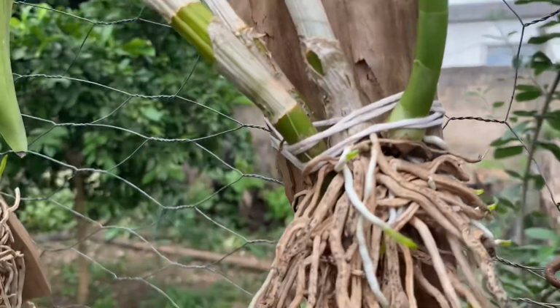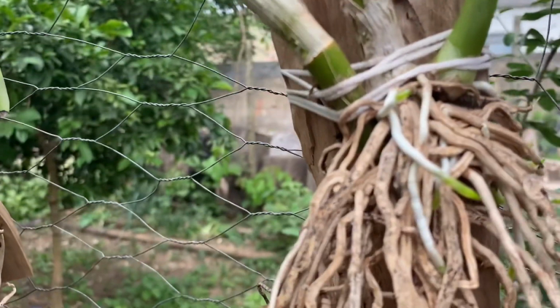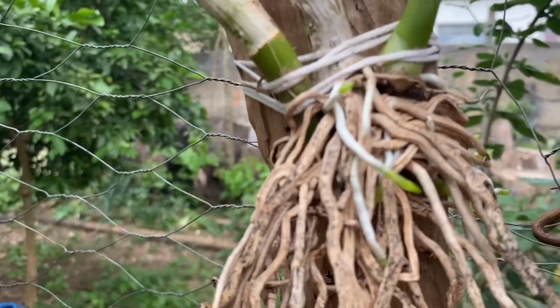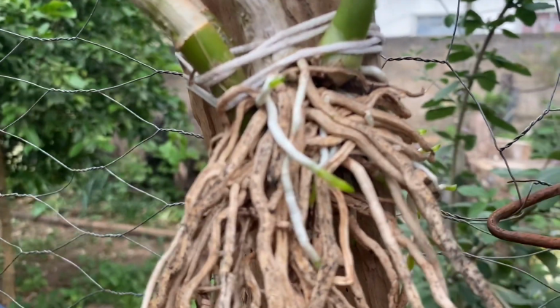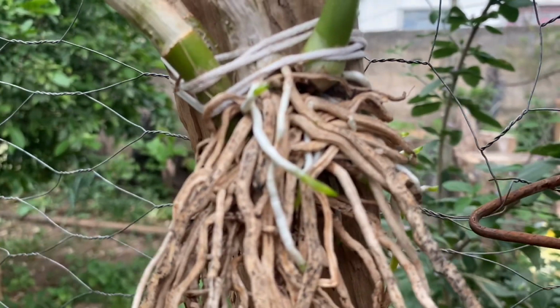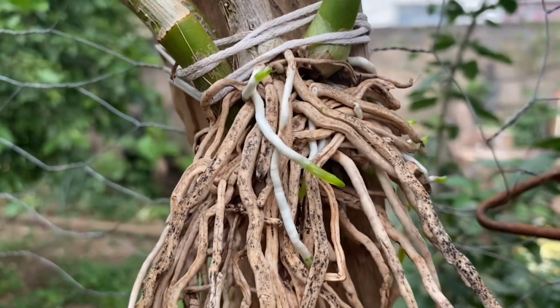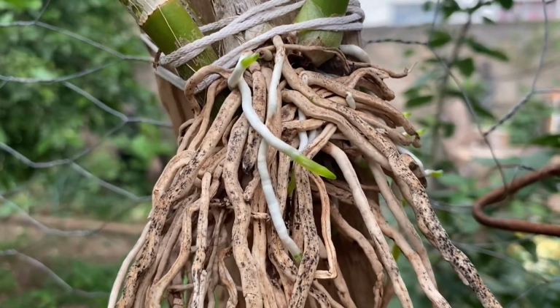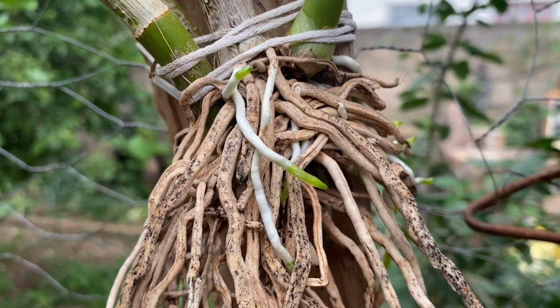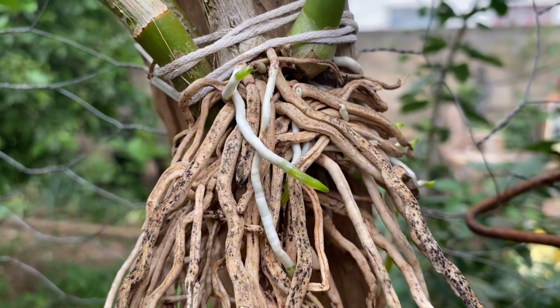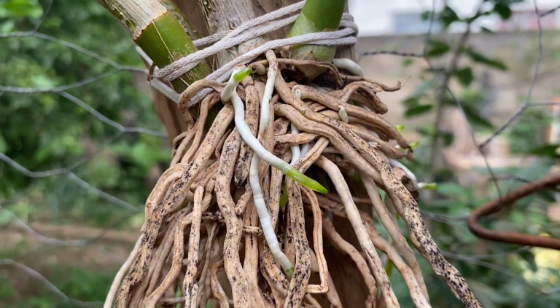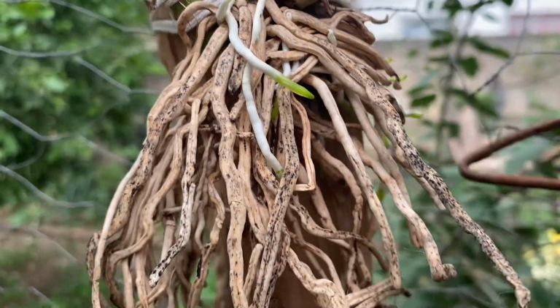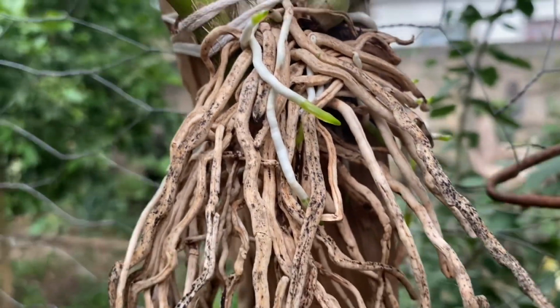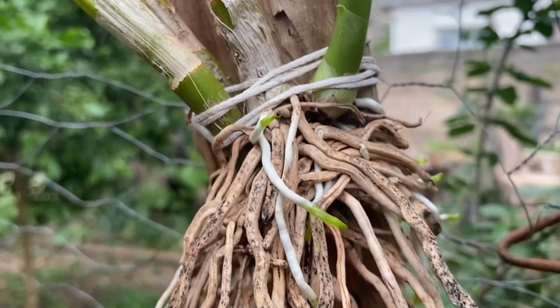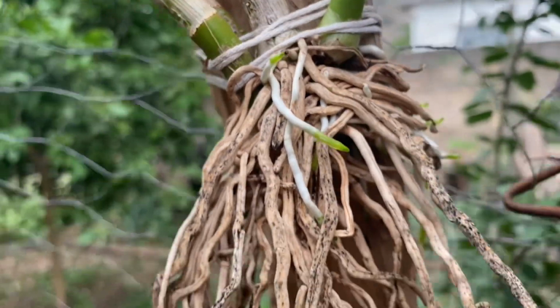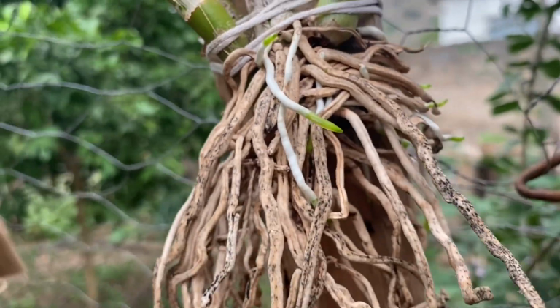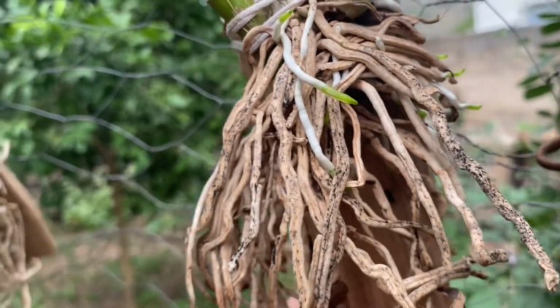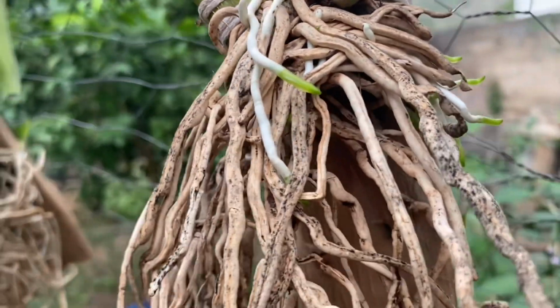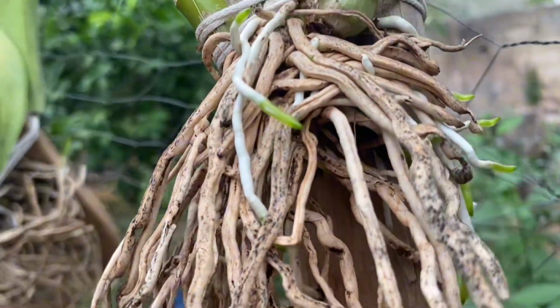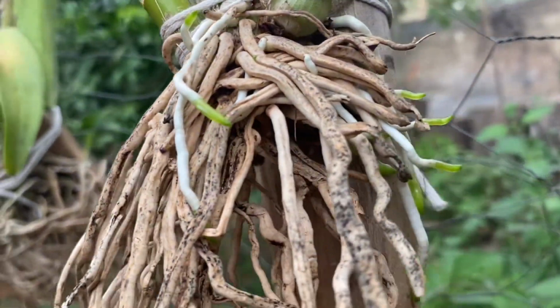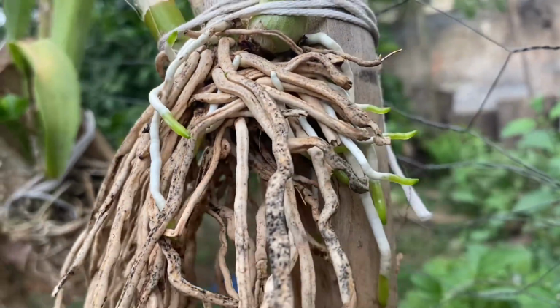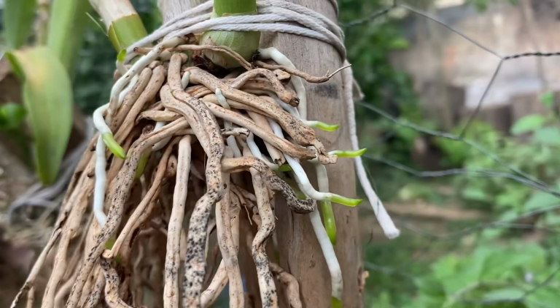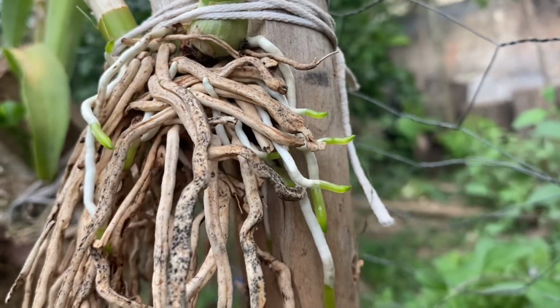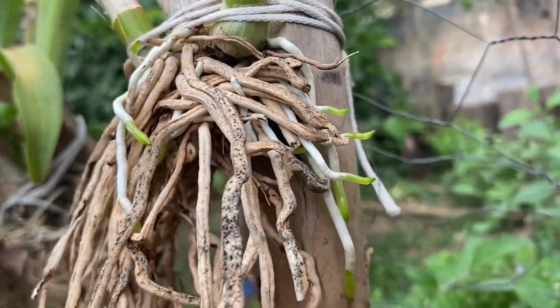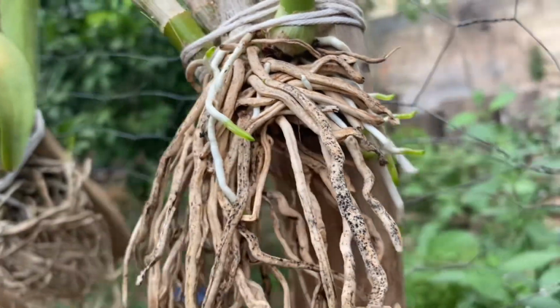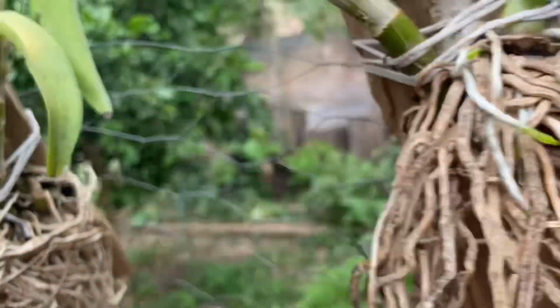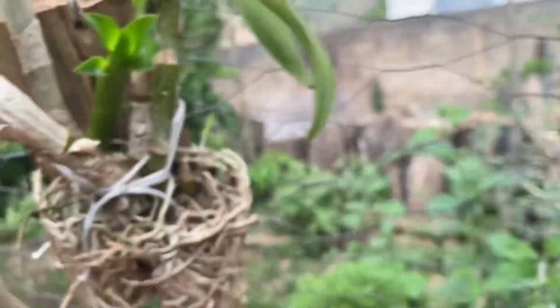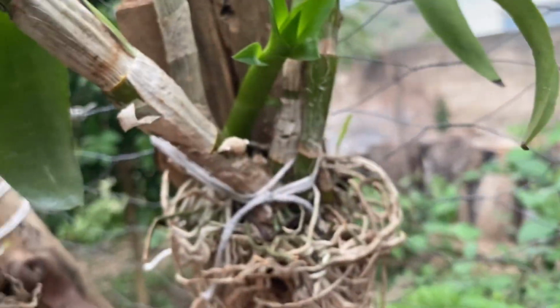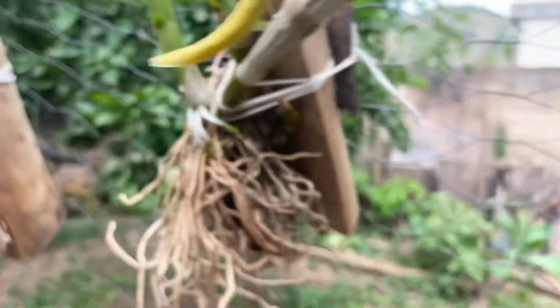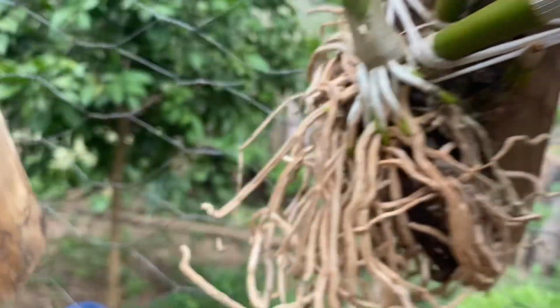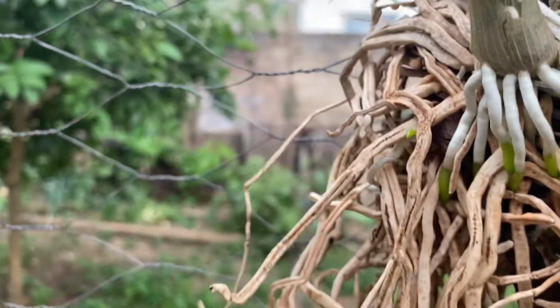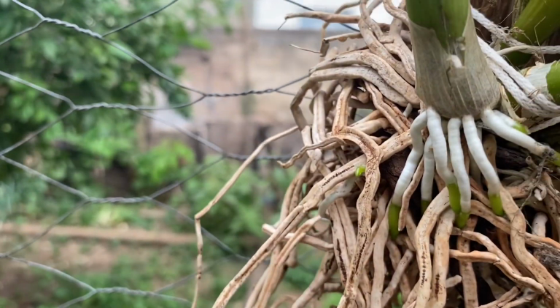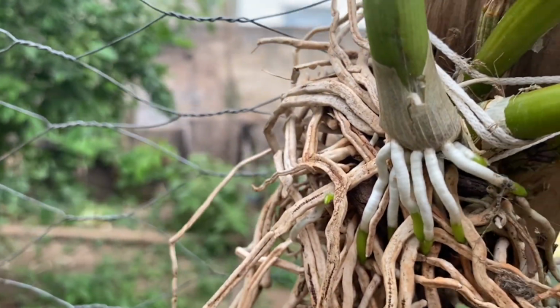Eu achei muito interessante: não queimou as raízes. Inclusive, as raízes até se desenvolveram mais. Olha que lindo o enraizamento.